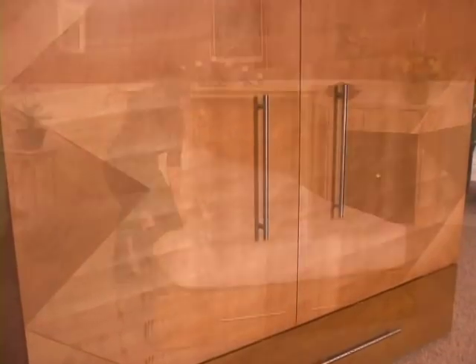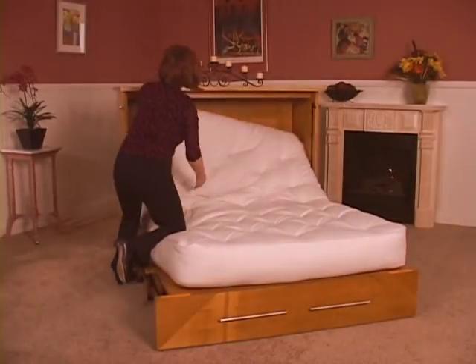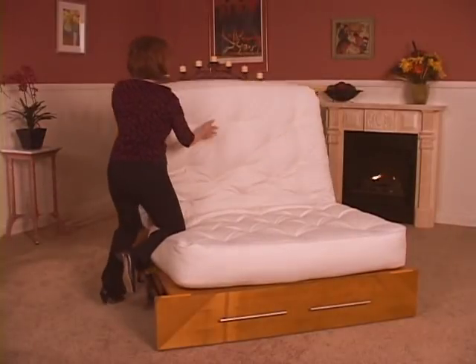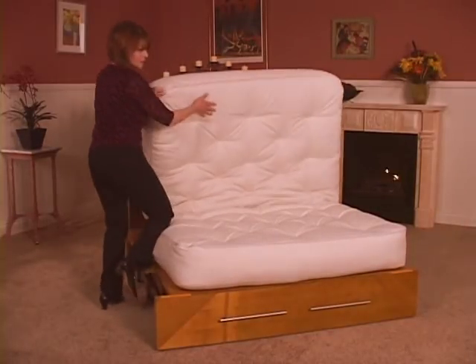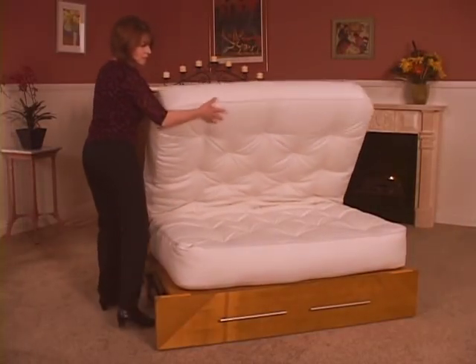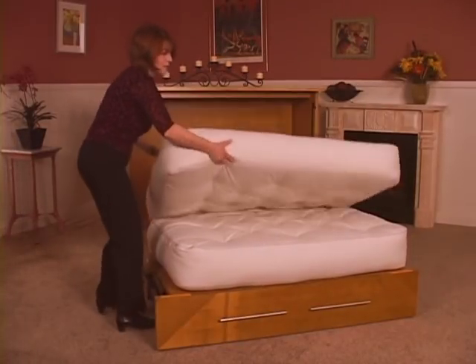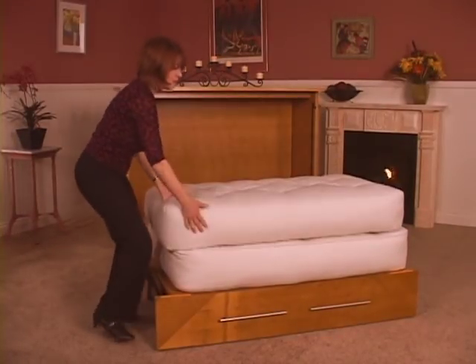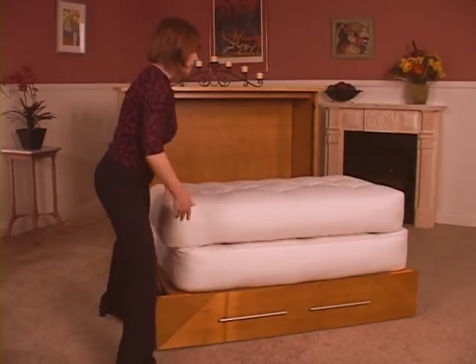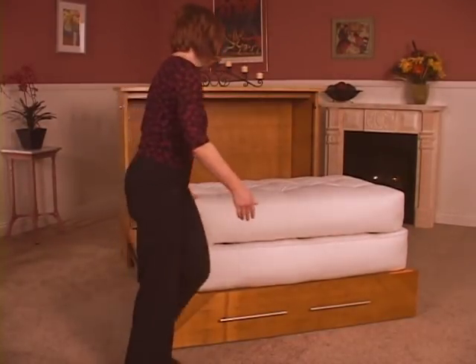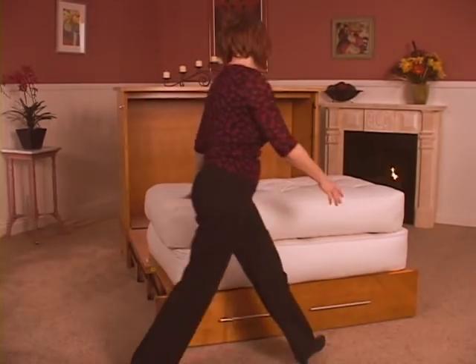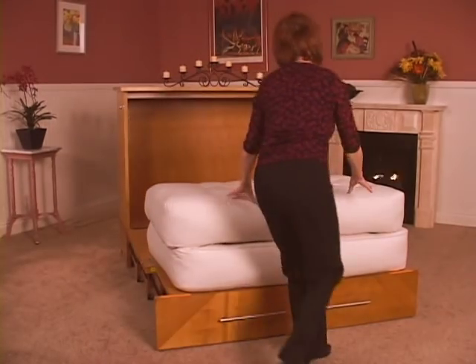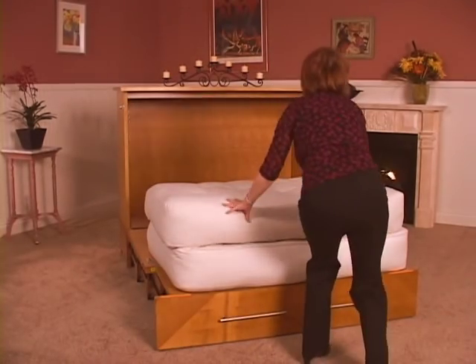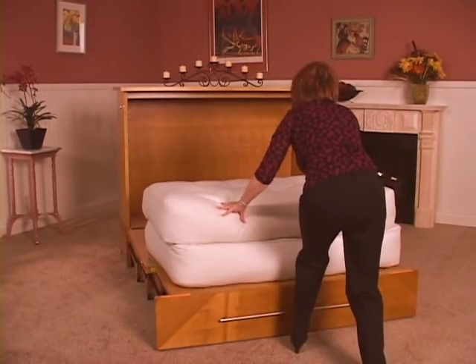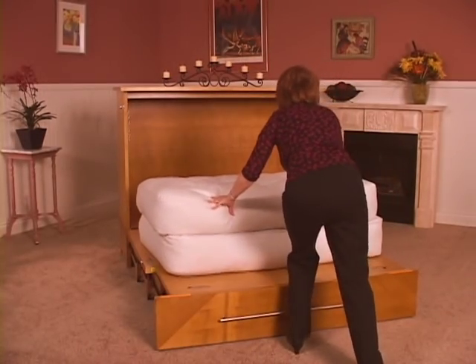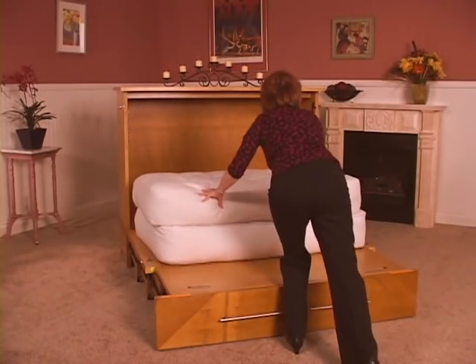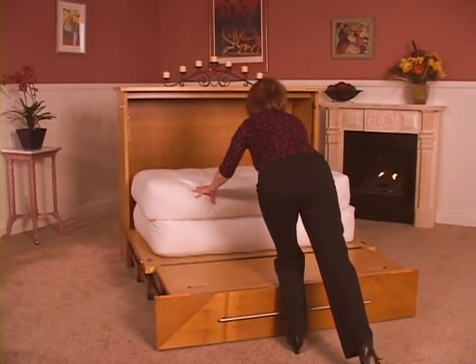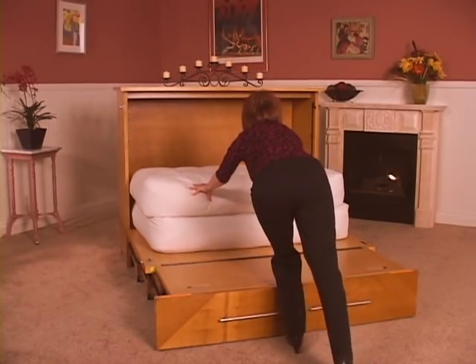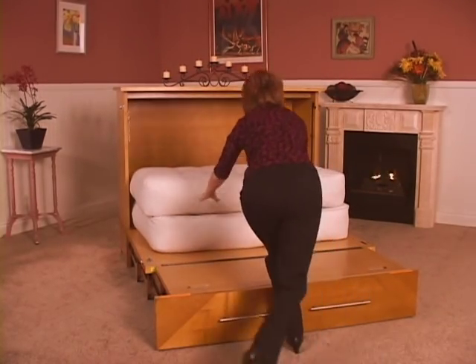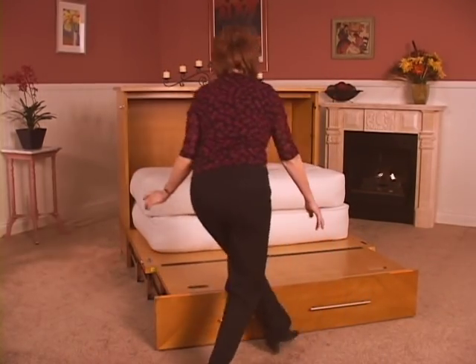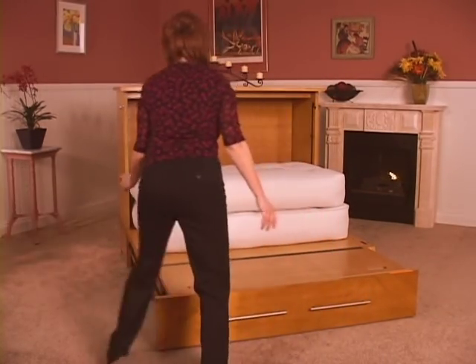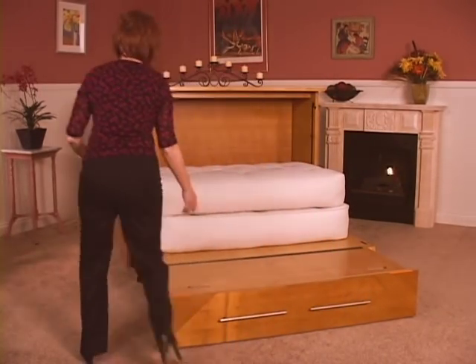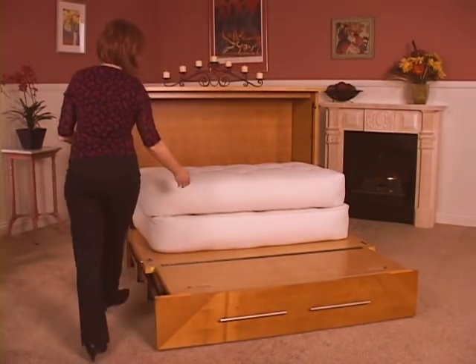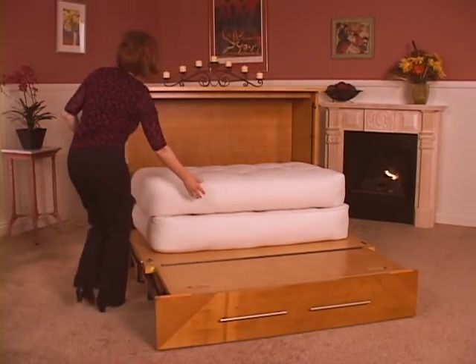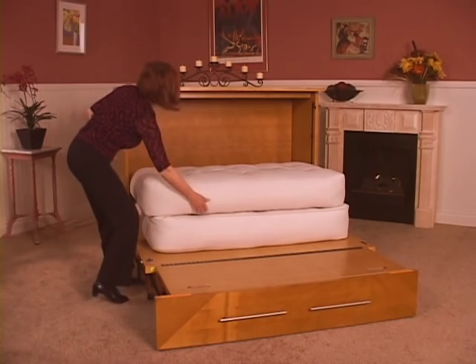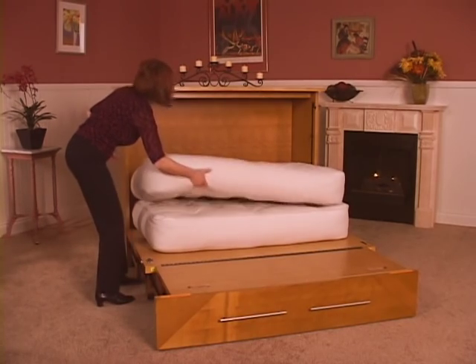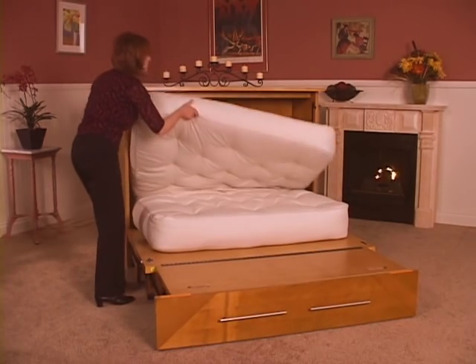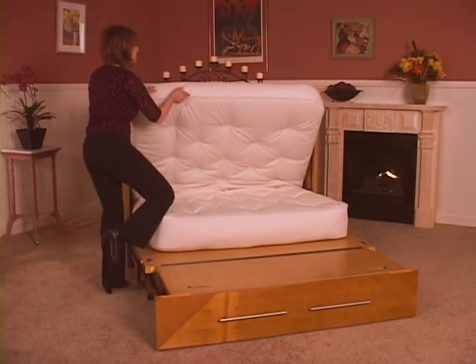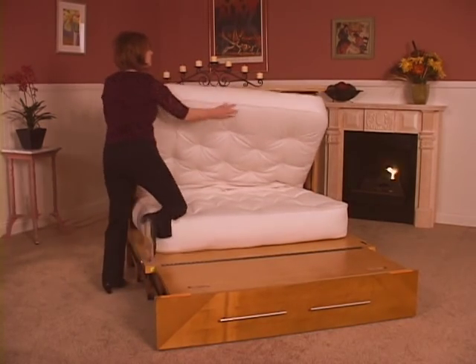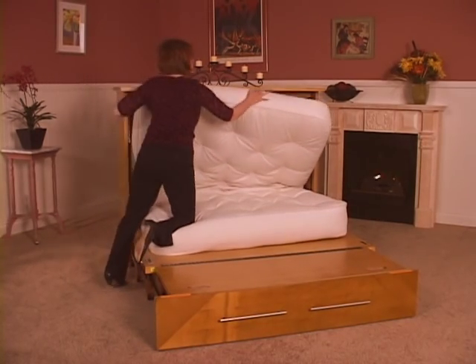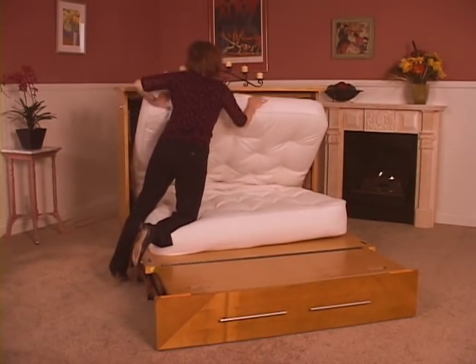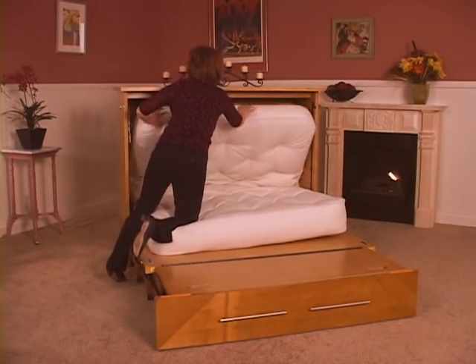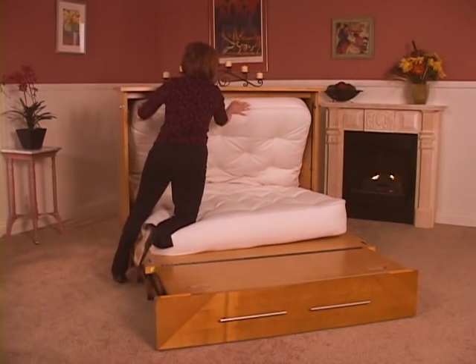Closing the Z-Chest is just as easy as opening it. Simply fold the mattress and slide it toward the cabinet base. Then tuck the mattress behind the stretcher.